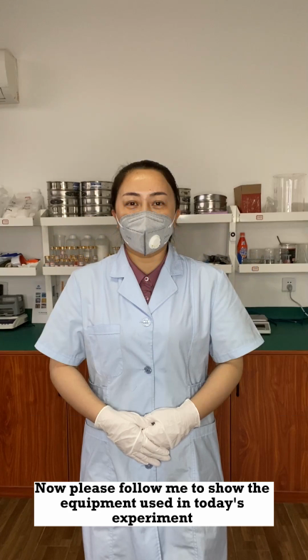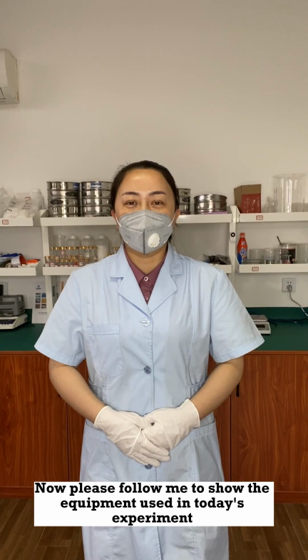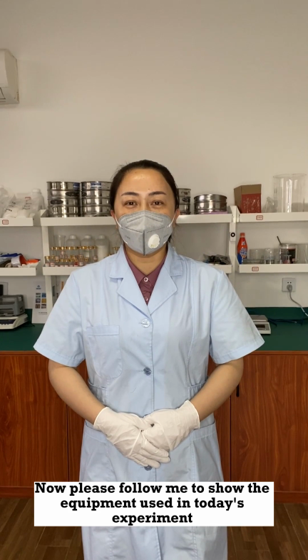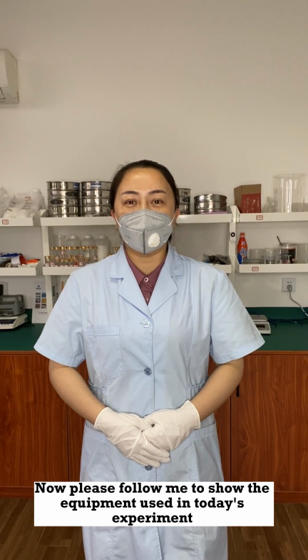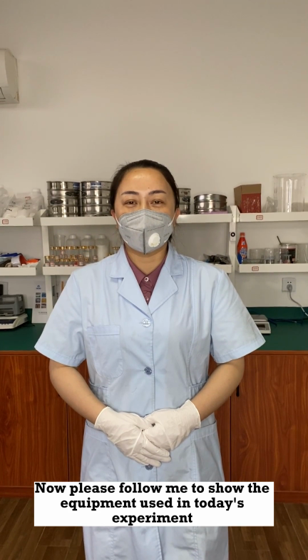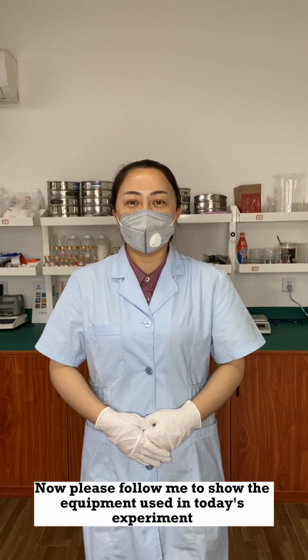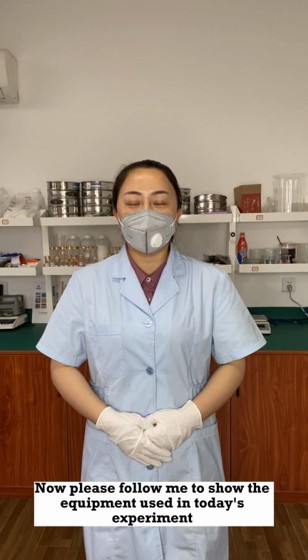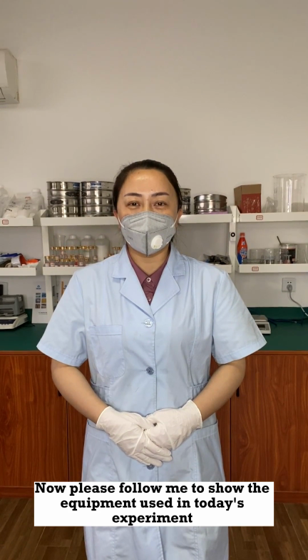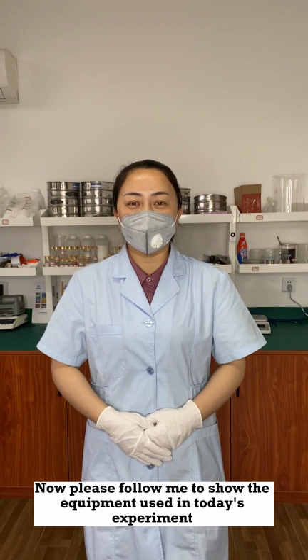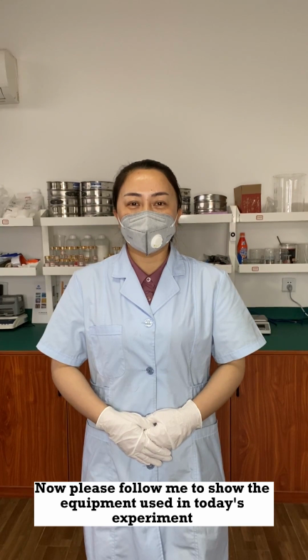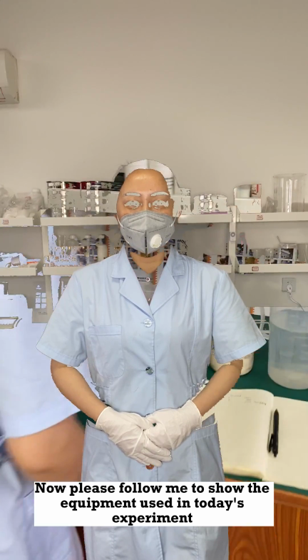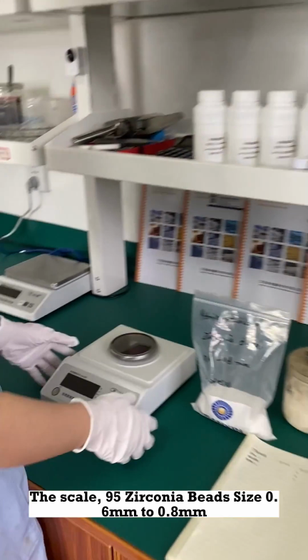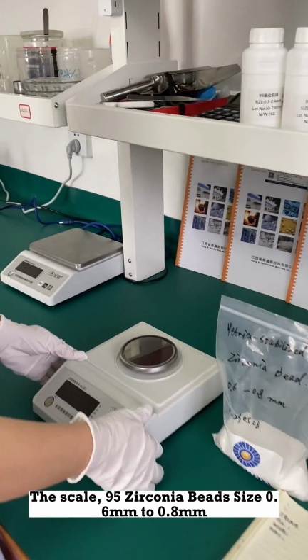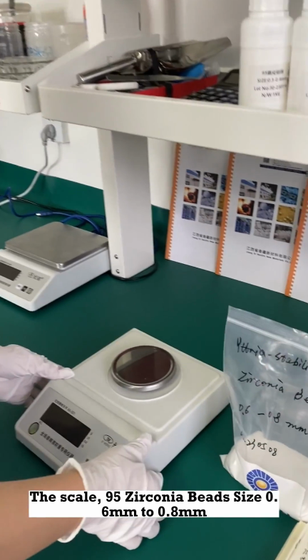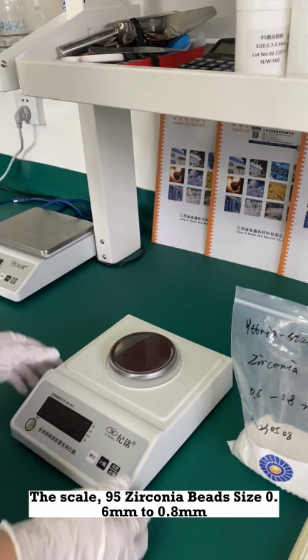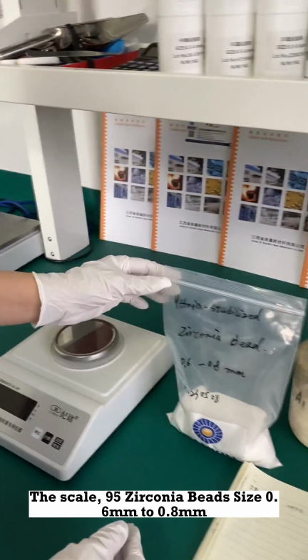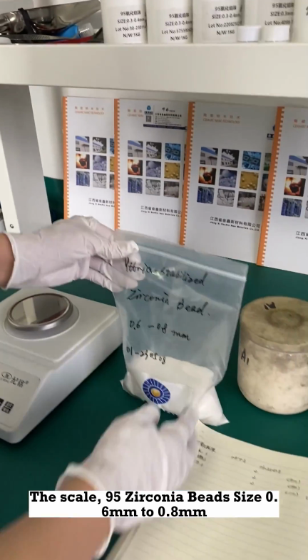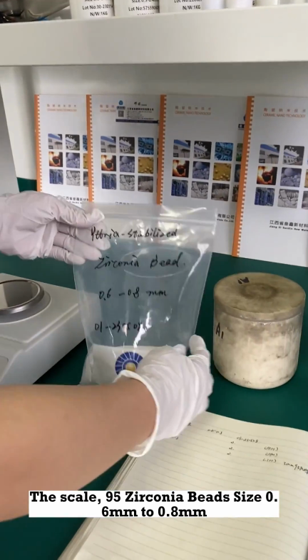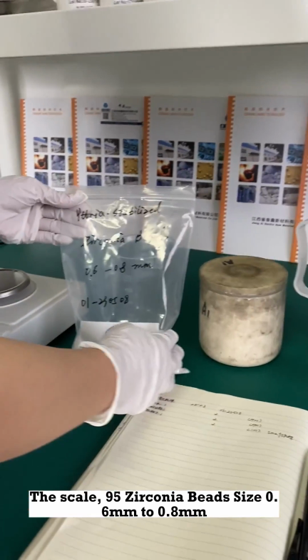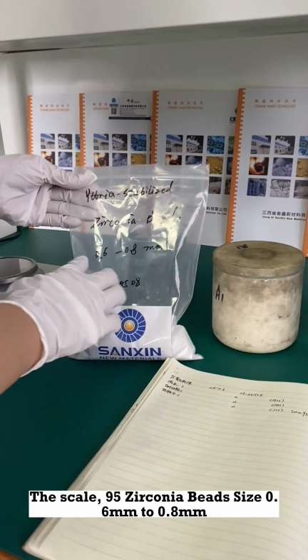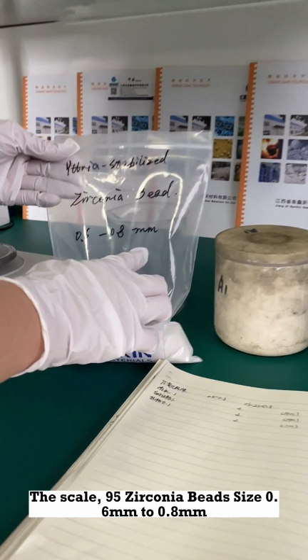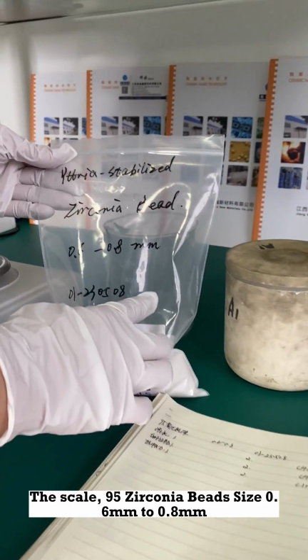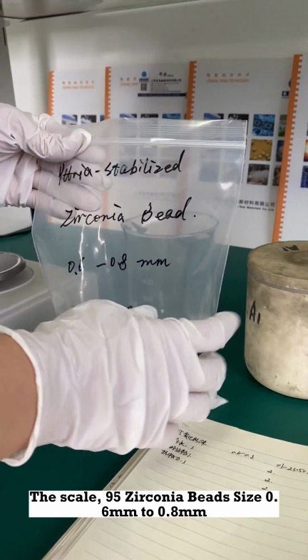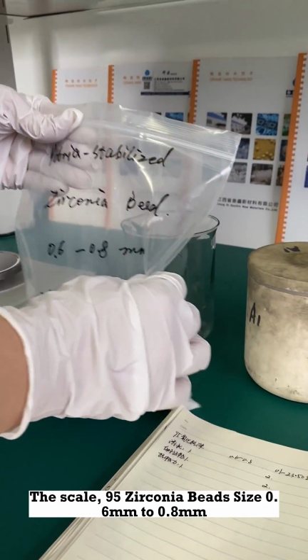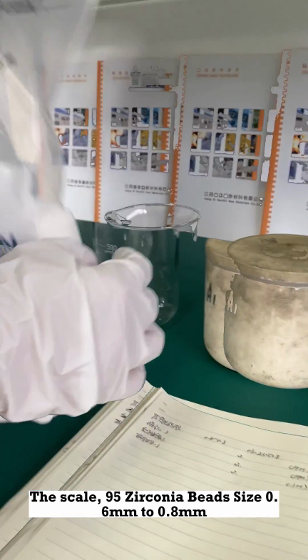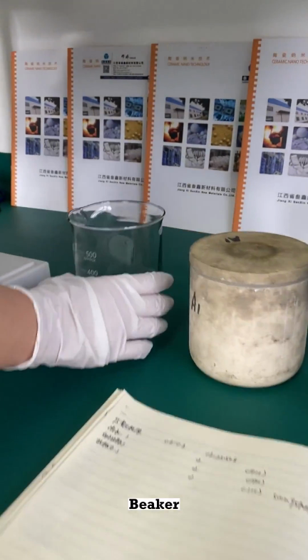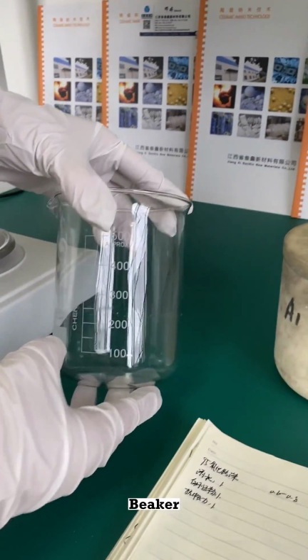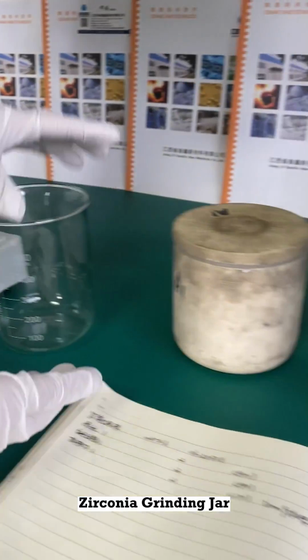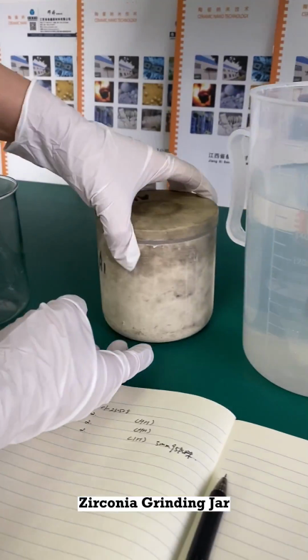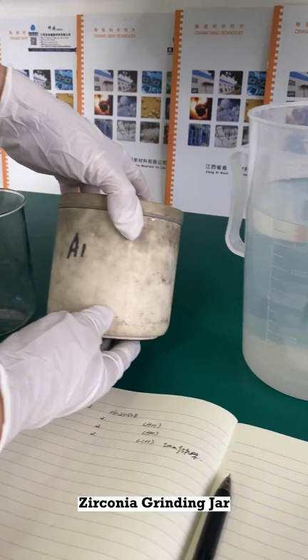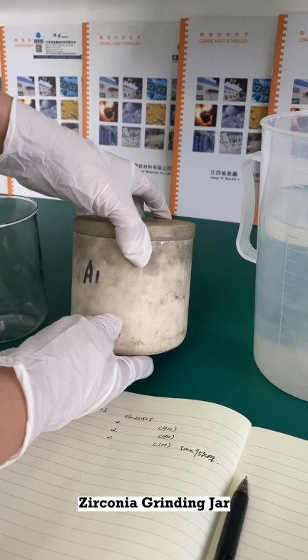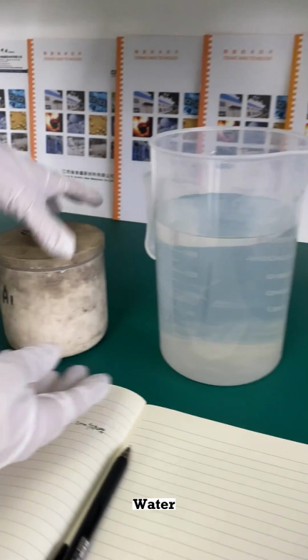Now please follow me to show the equipment used in today's experiment: 95 zirconia beads, size 0.6 millimeters to 0.8 millimeters, a beaker, a zirconia grinding jar, and water.